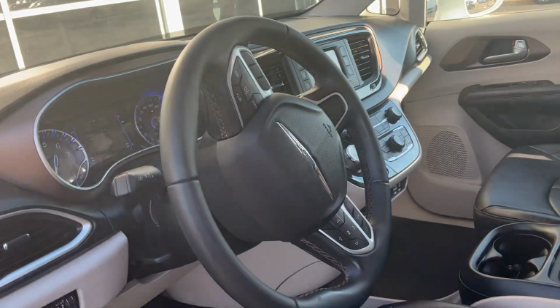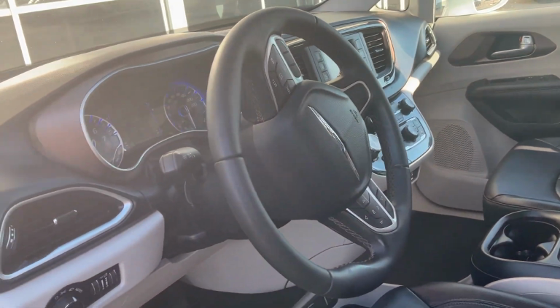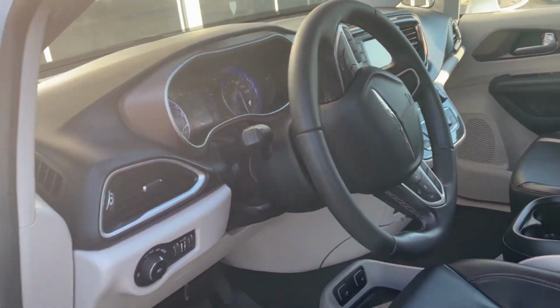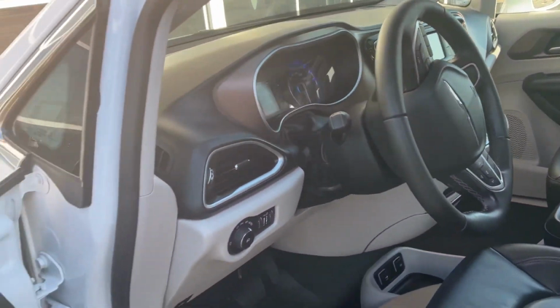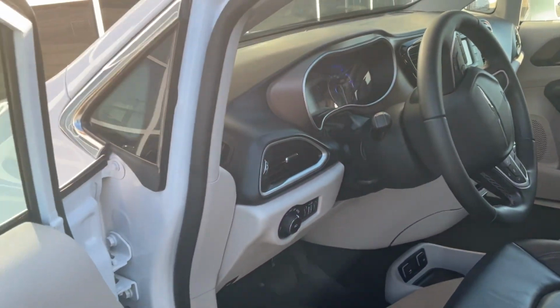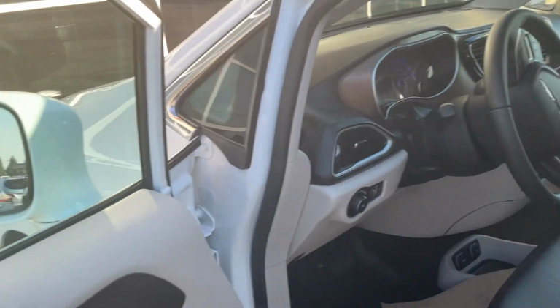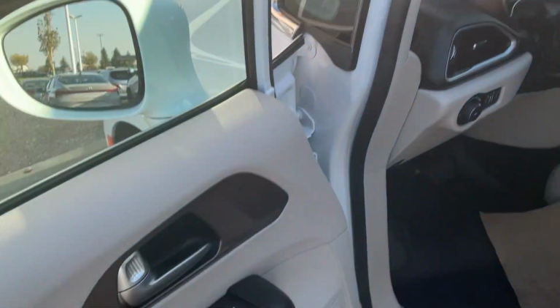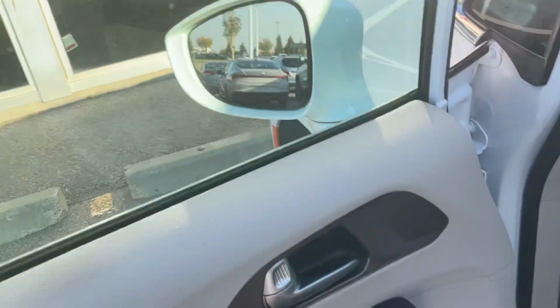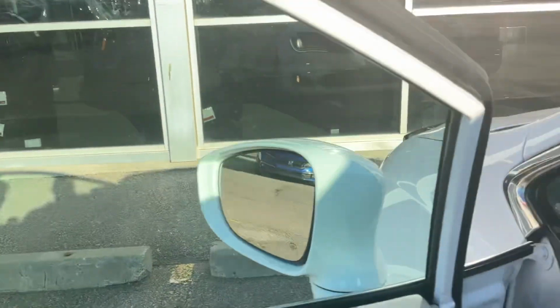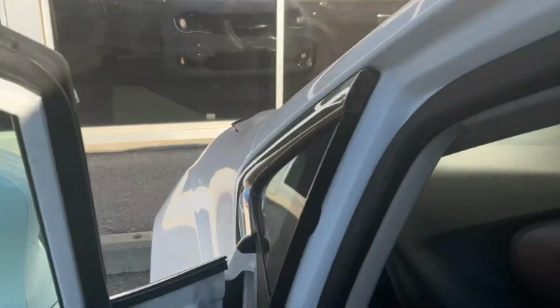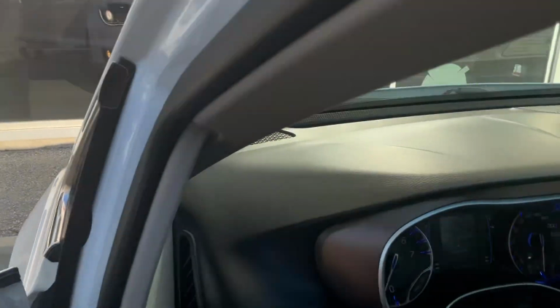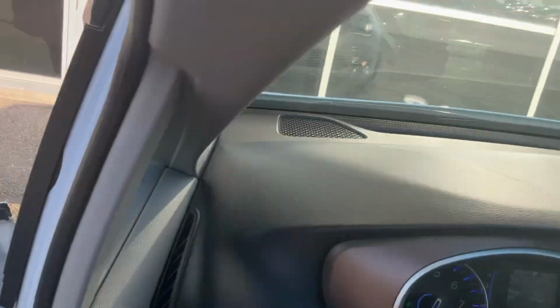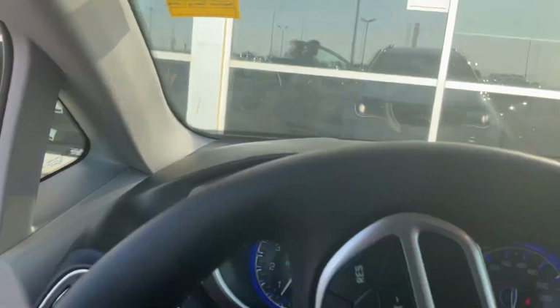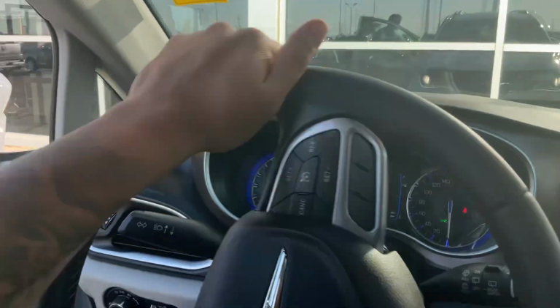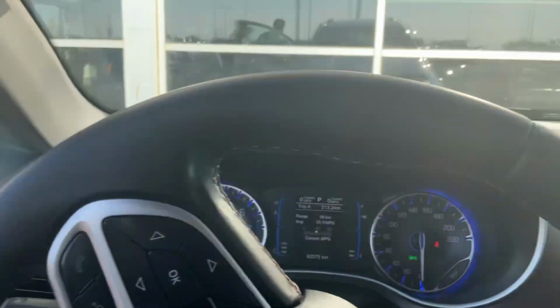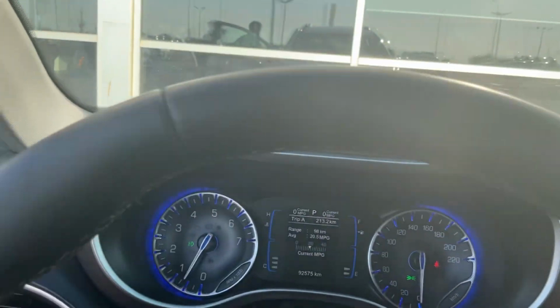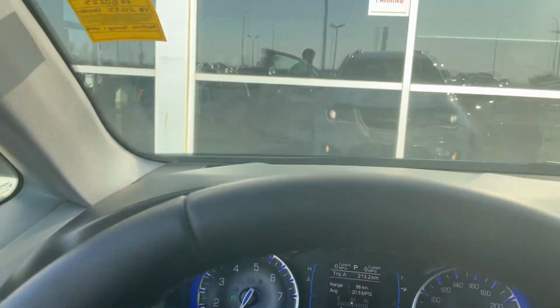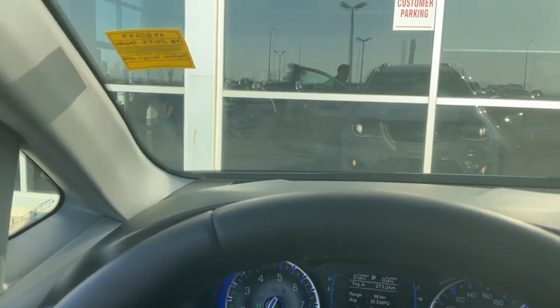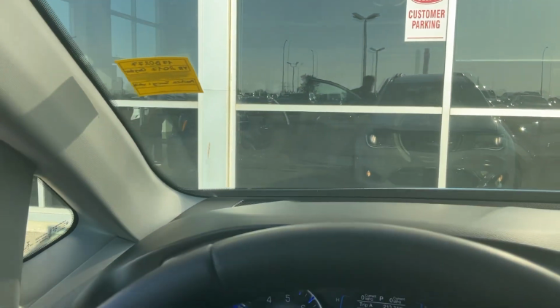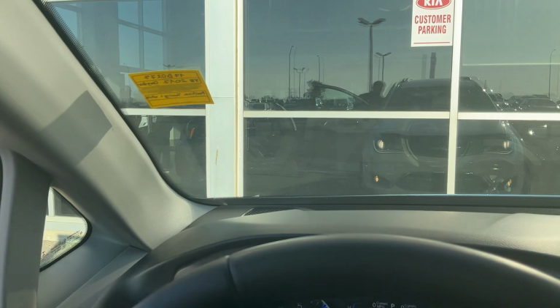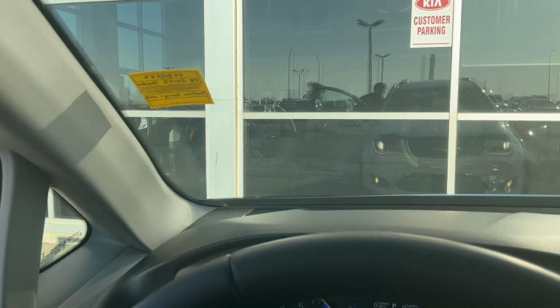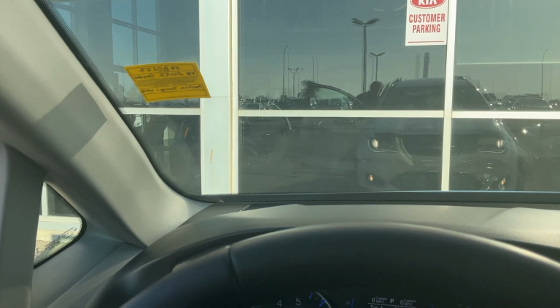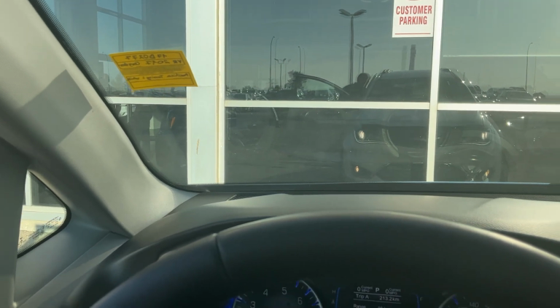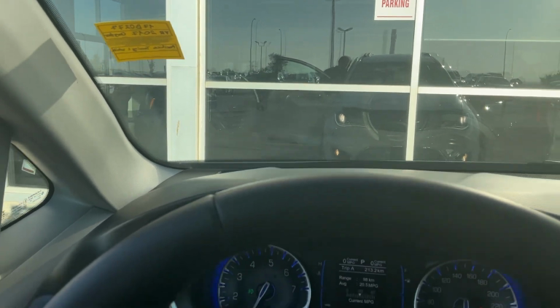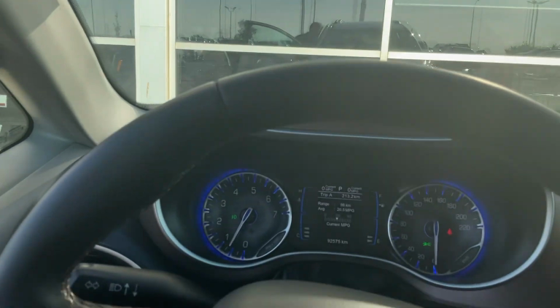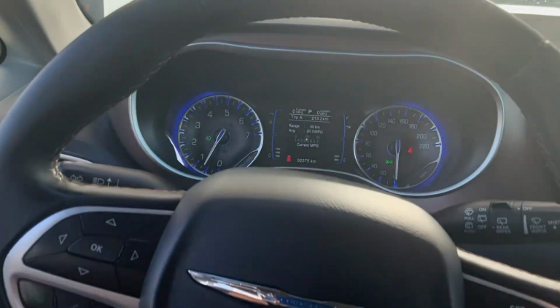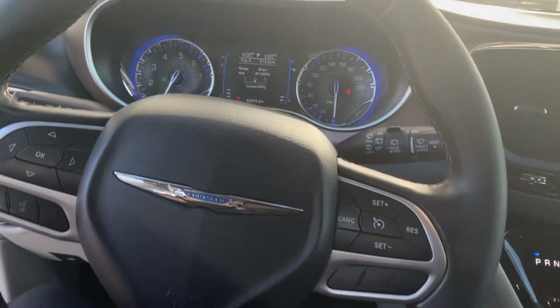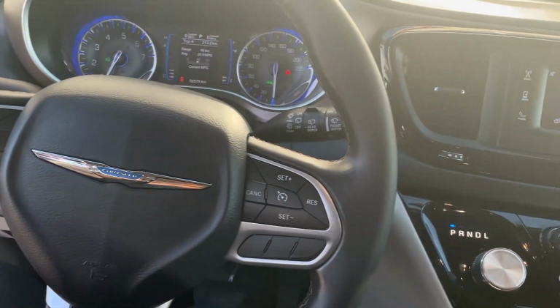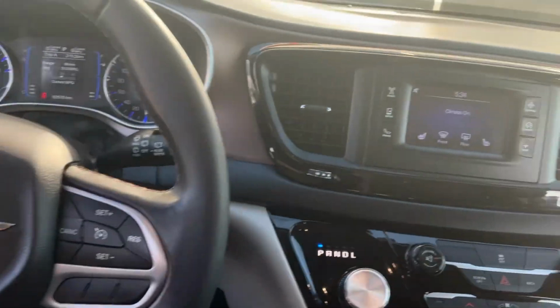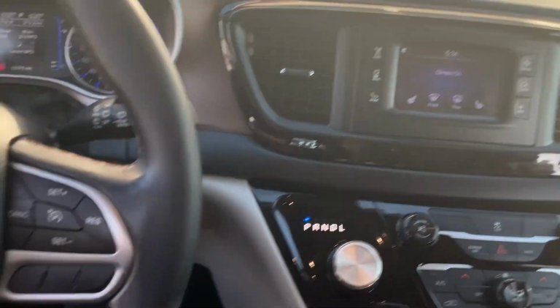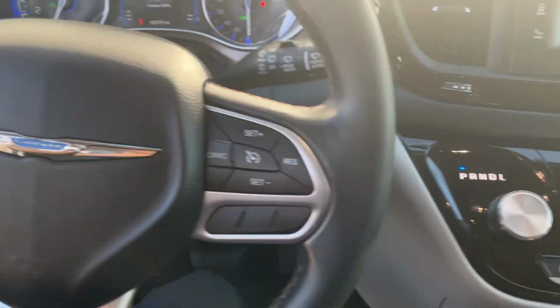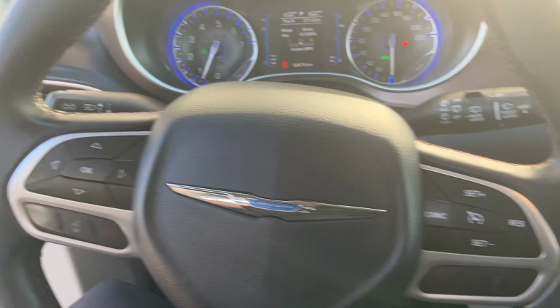You're also going to have only 92,000 kilometers on this Pacifica. I'll show you this beautiful gauge cluster here — that's going to have all of your settings that you need. You also have heated seats as well.